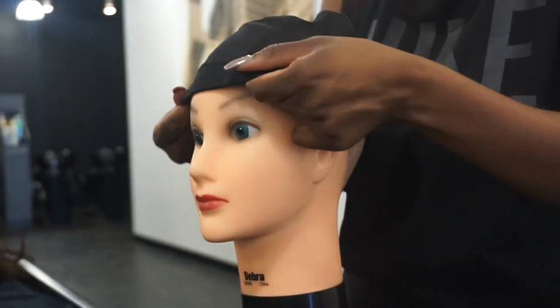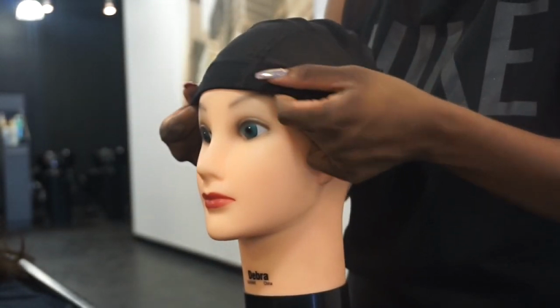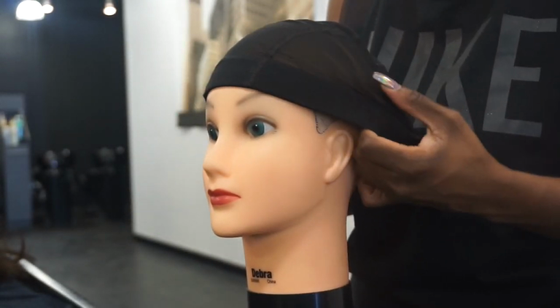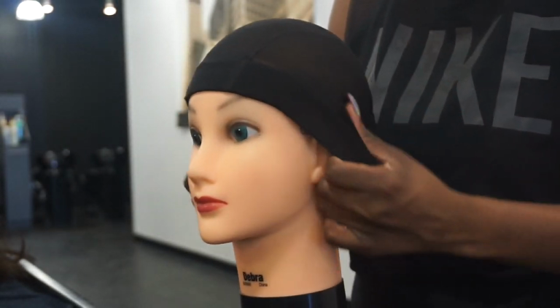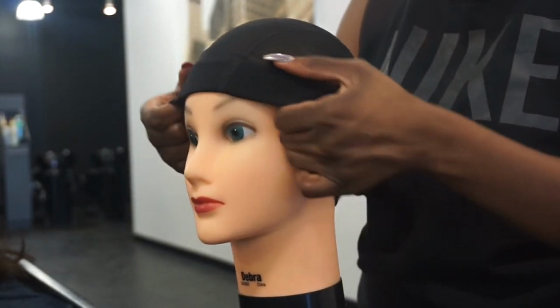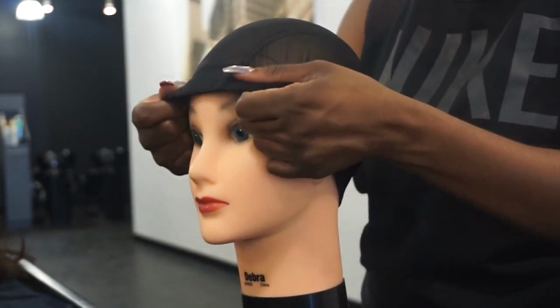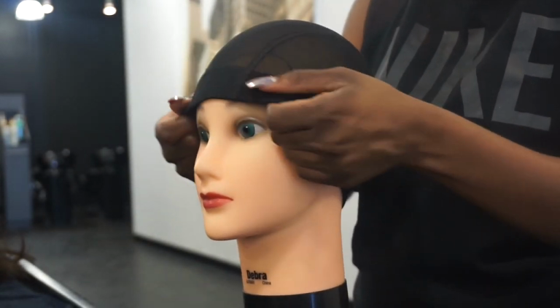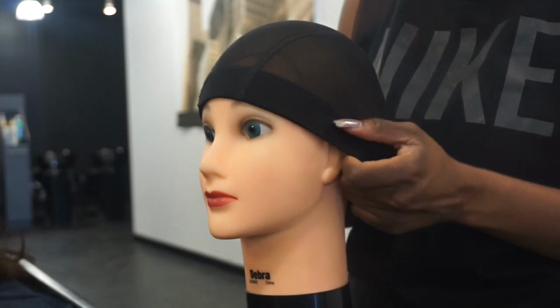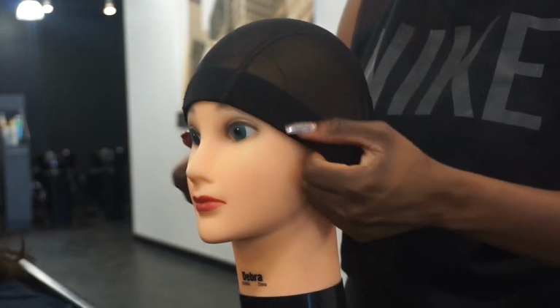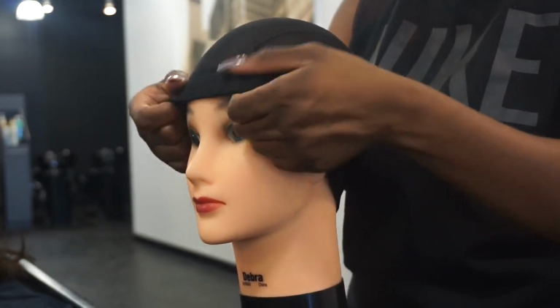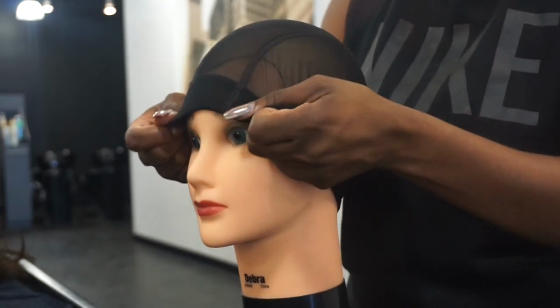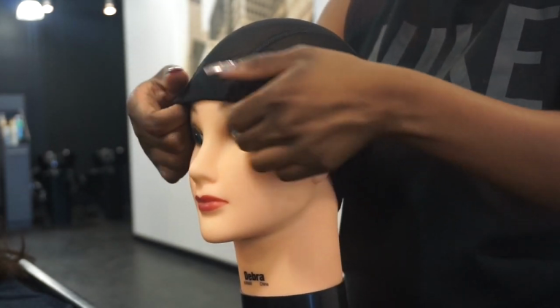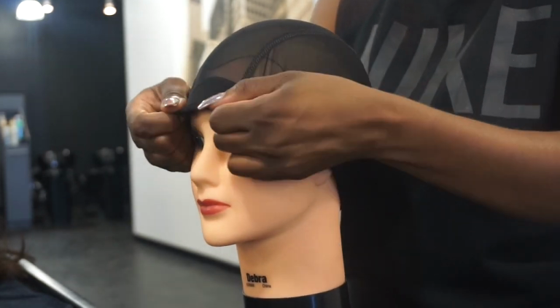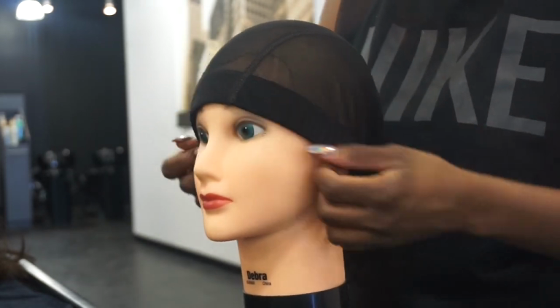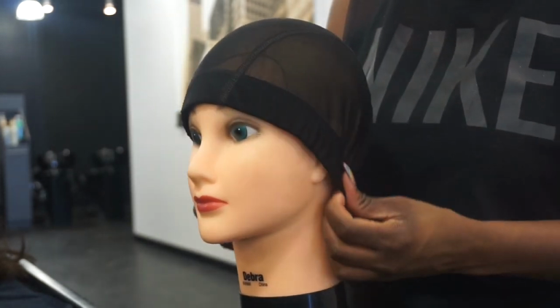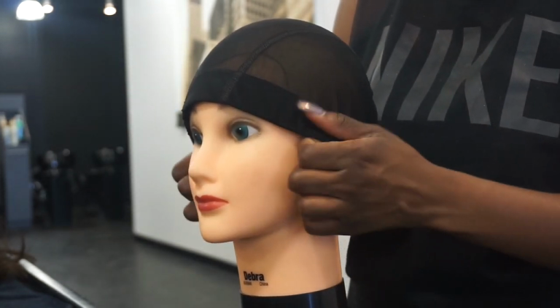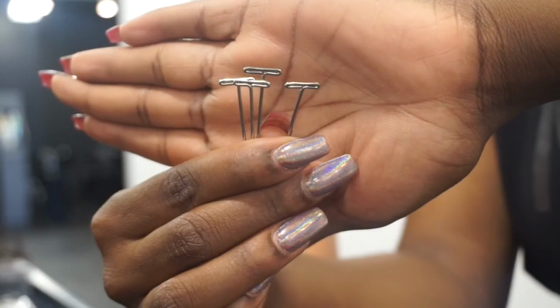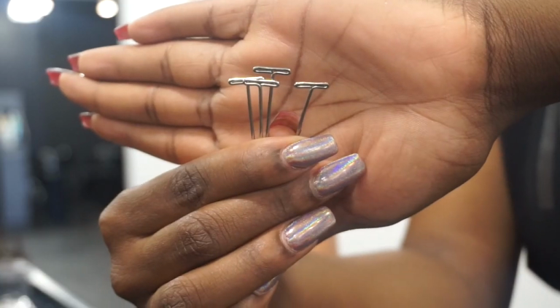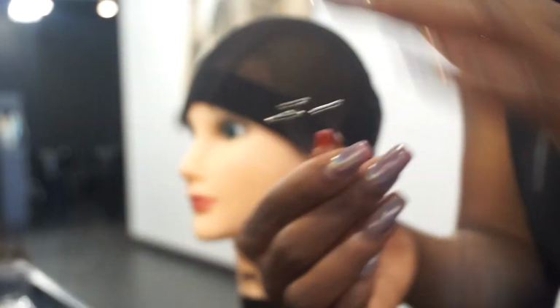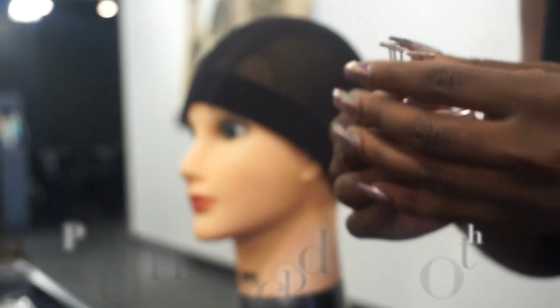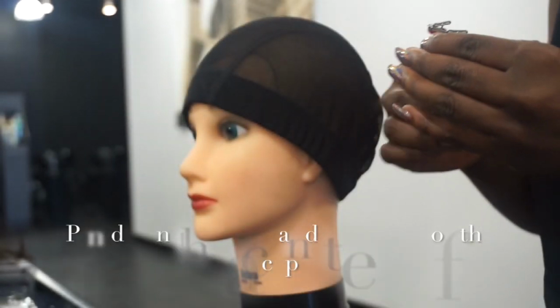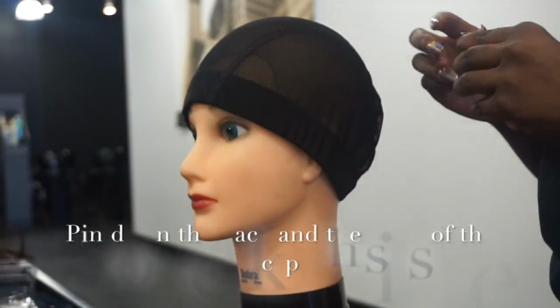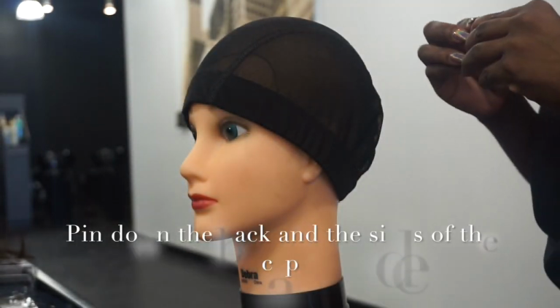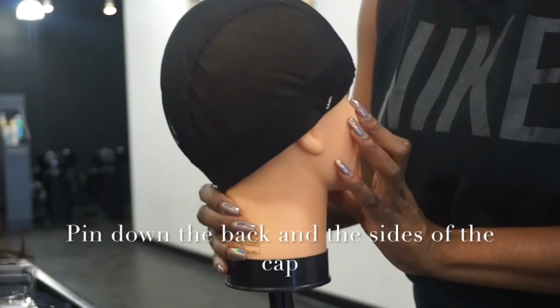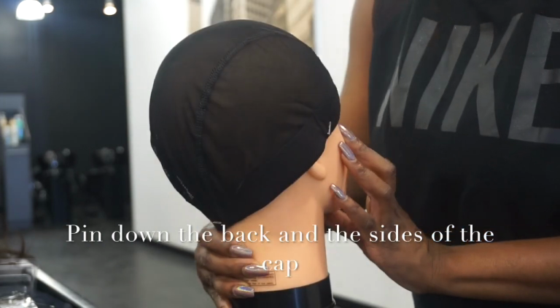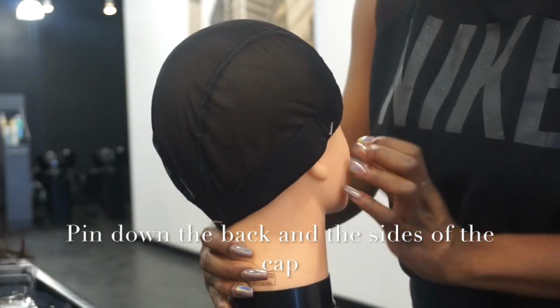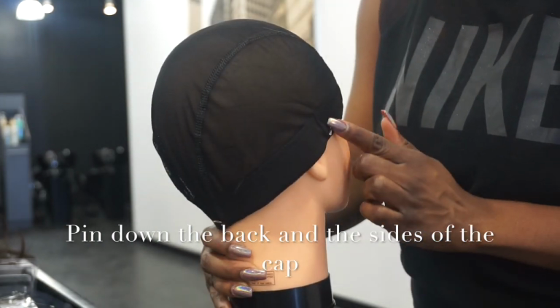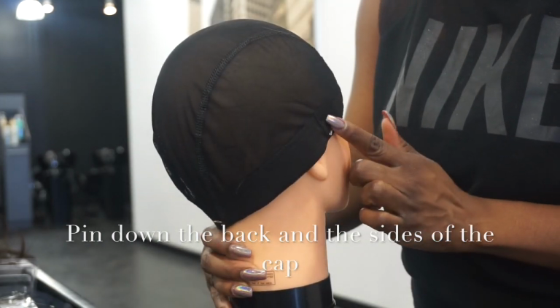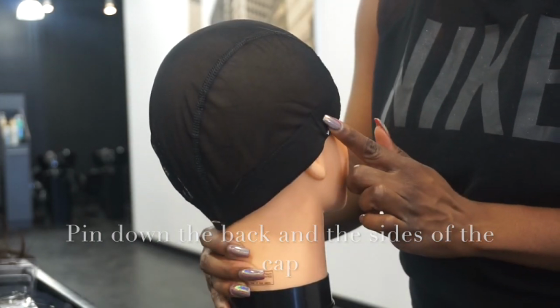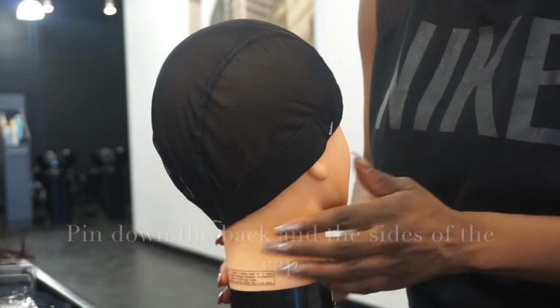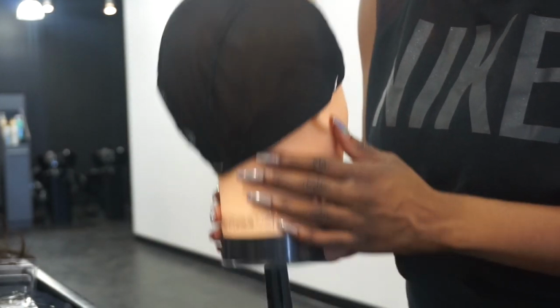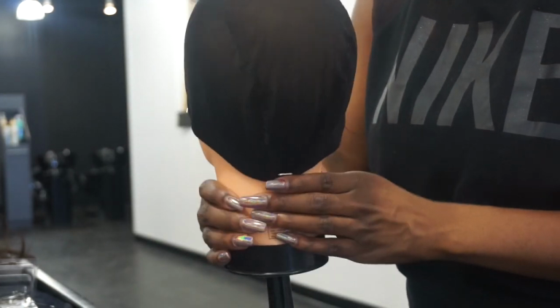First you want to place the cap on the mannequin head and make sure that it's securely placed on. Next I'm grabbing some t-pins and I'm pinning down the wig cap.